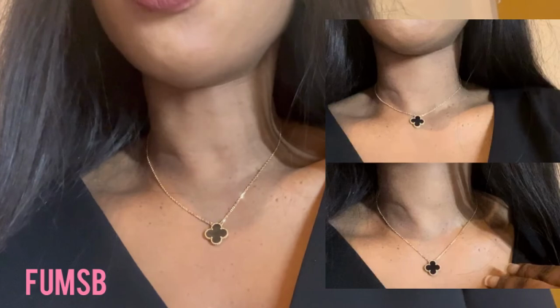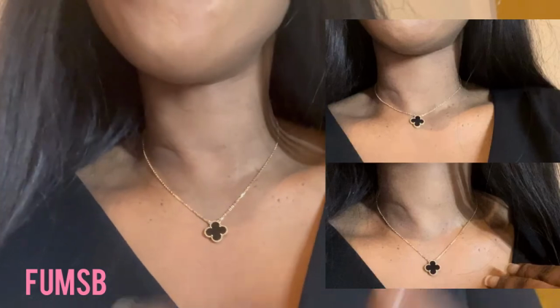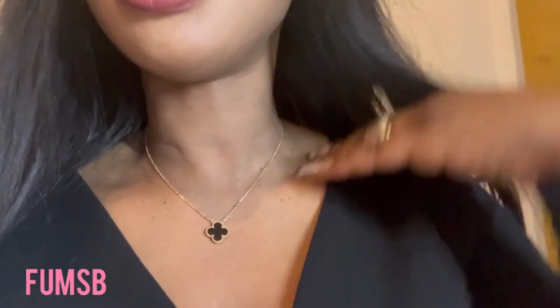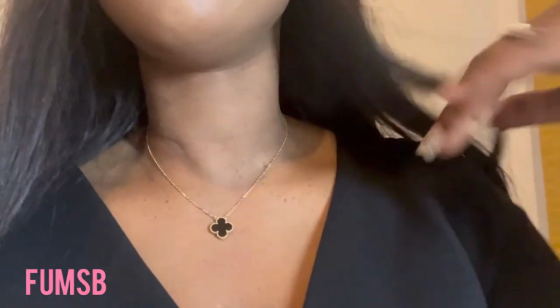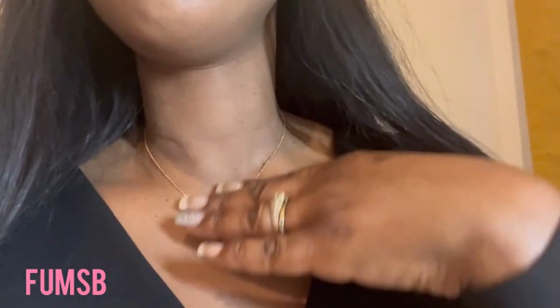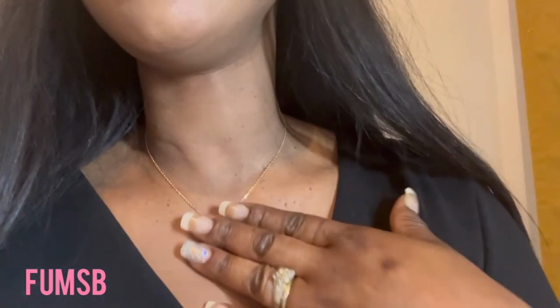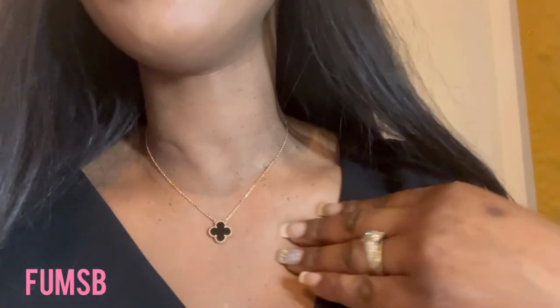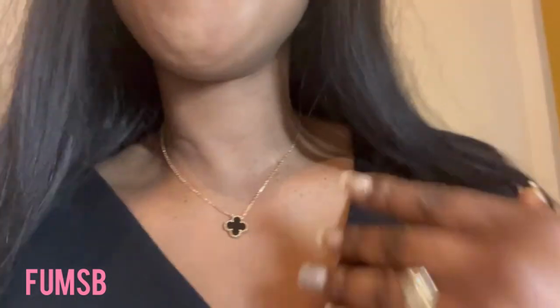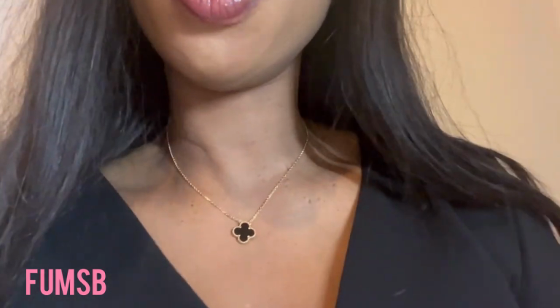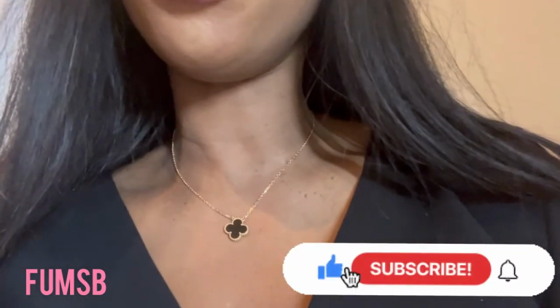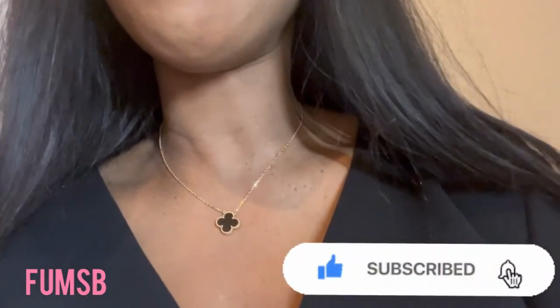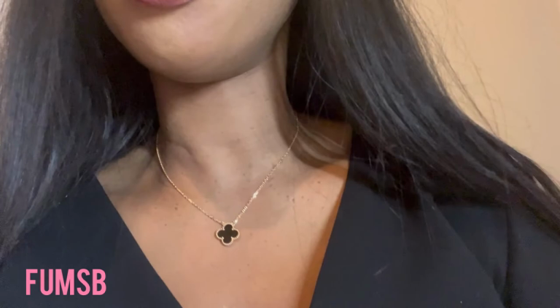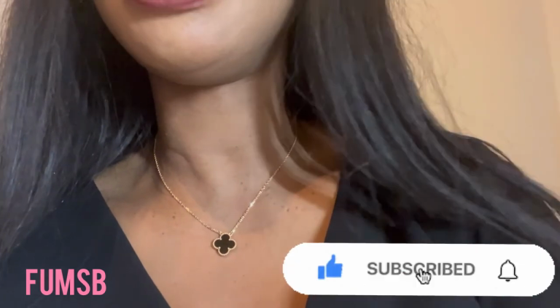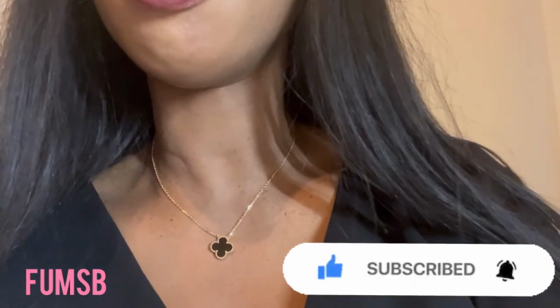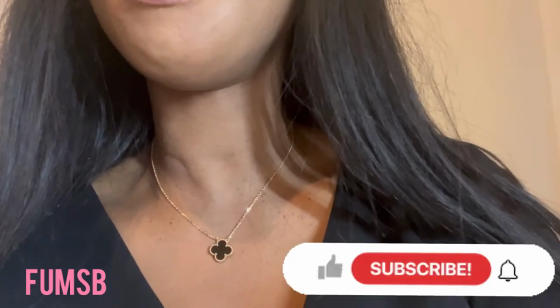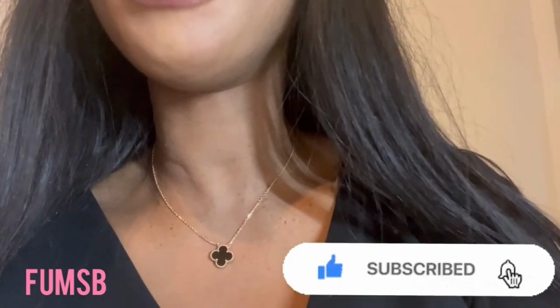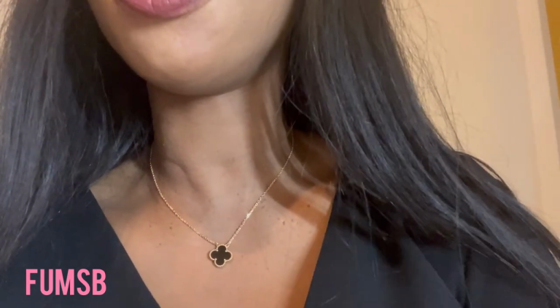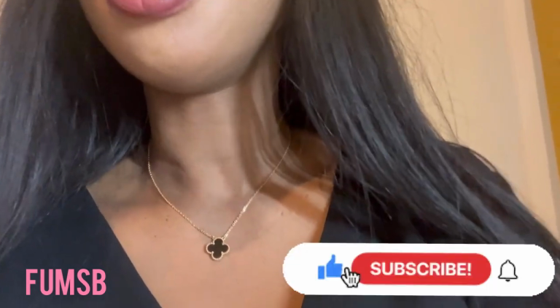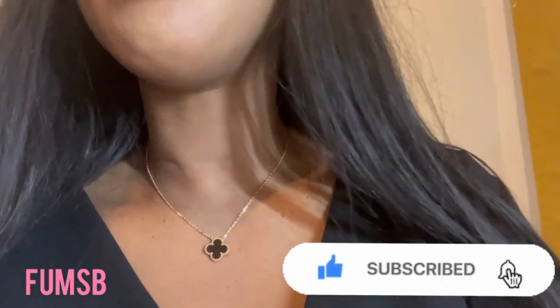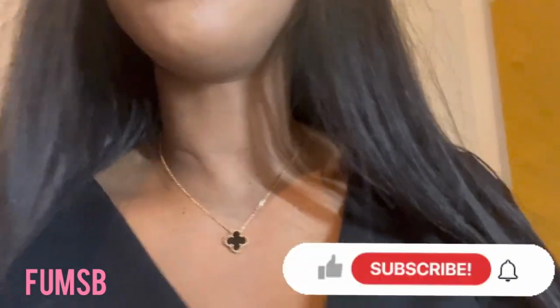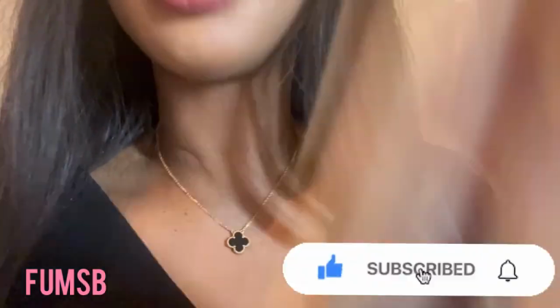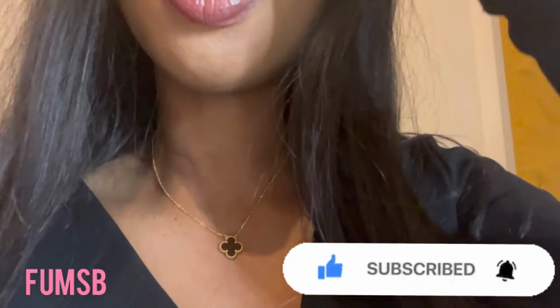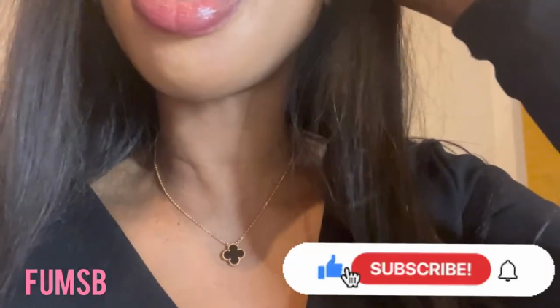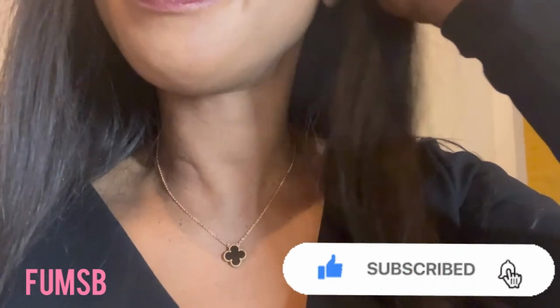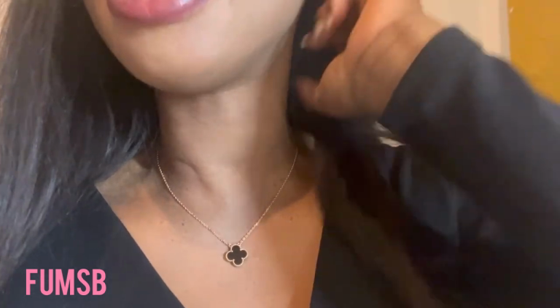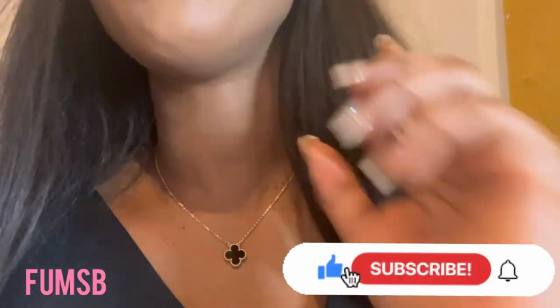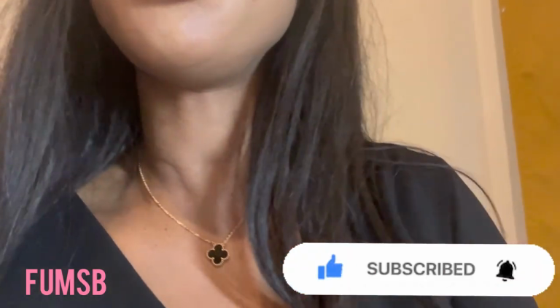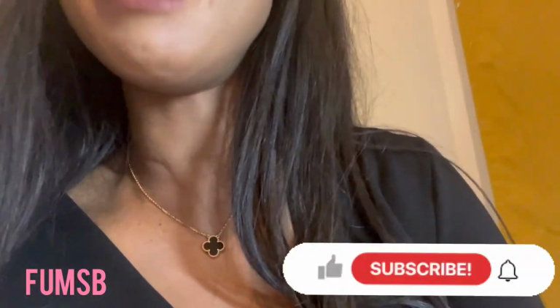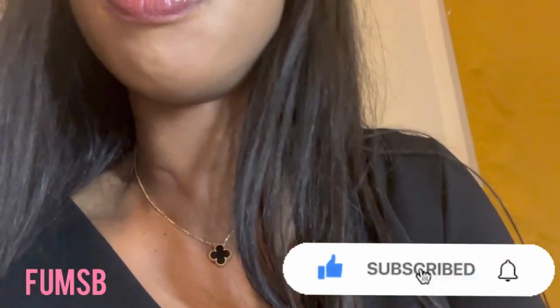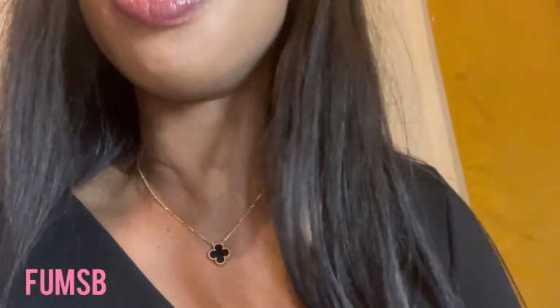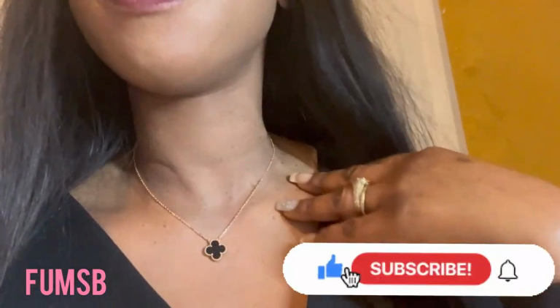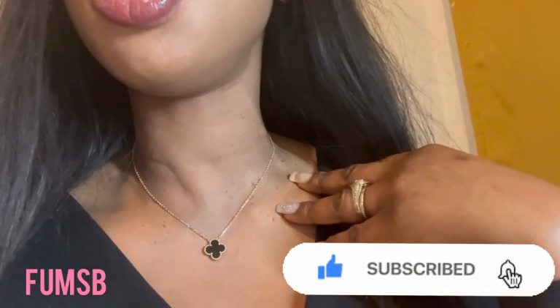So that is it really. I hope you like my video. Please give it a thumbs up if you do, and please do not forget to subscribe. I will see you in my next video. Thank you.